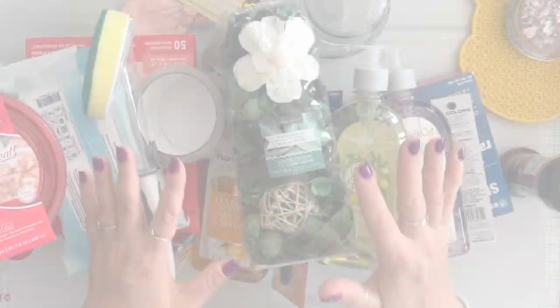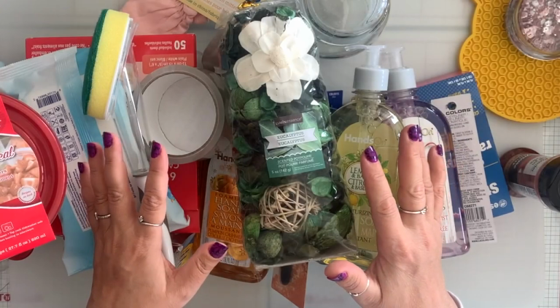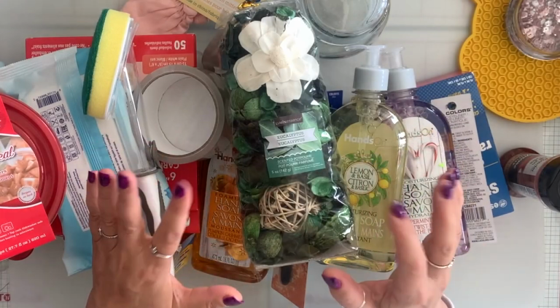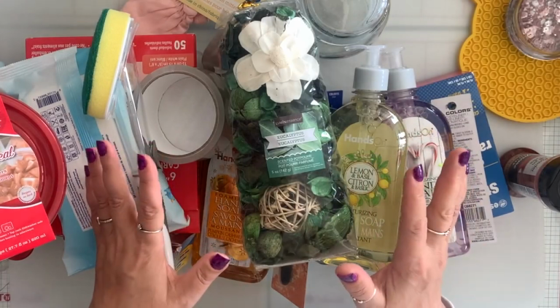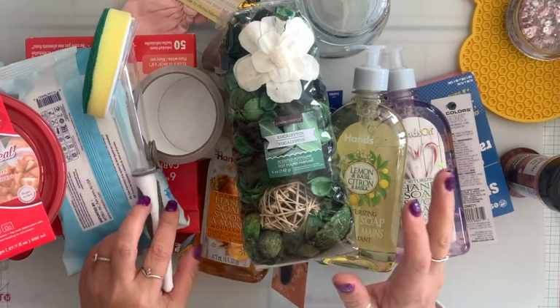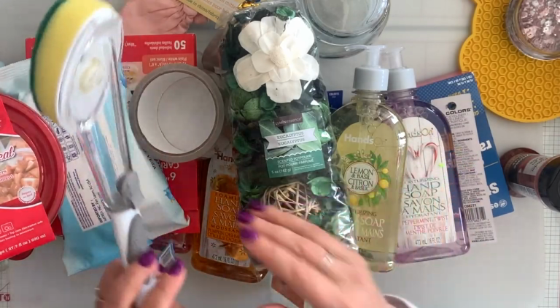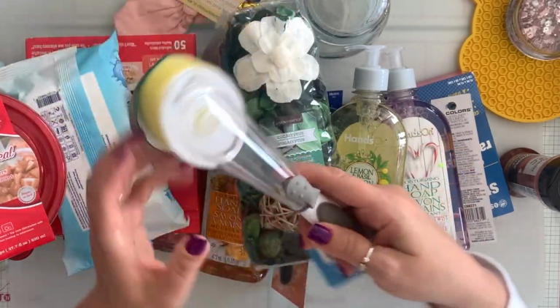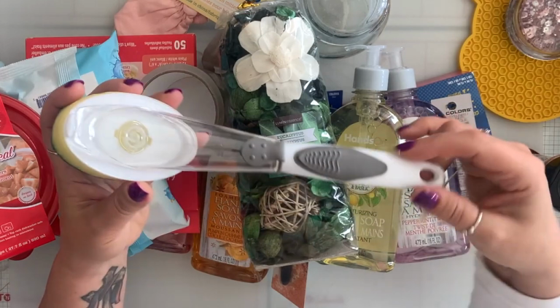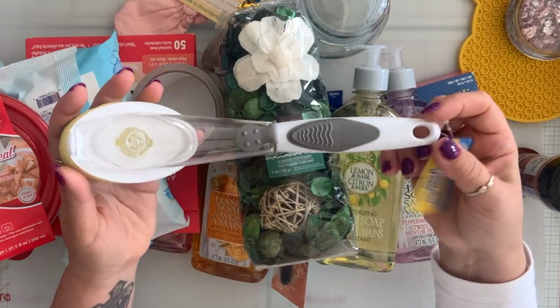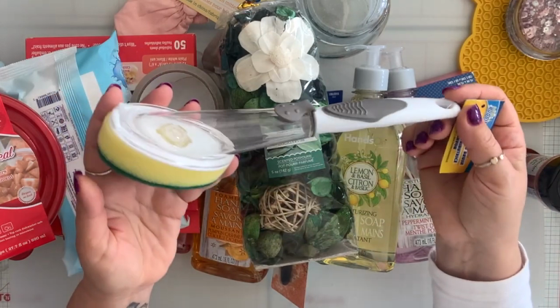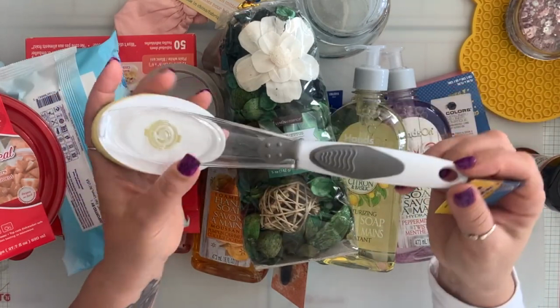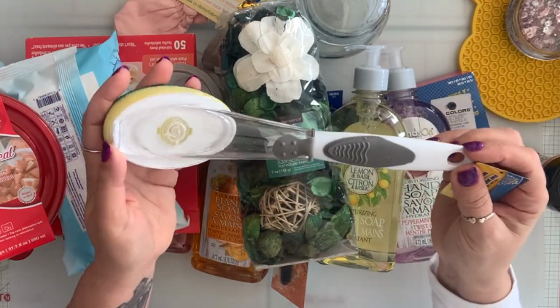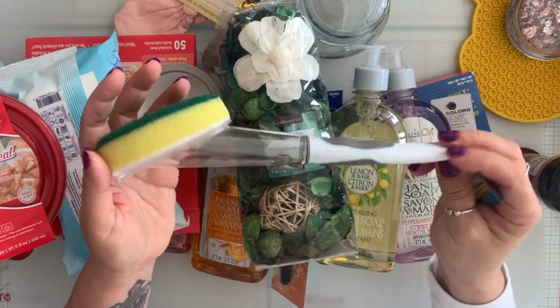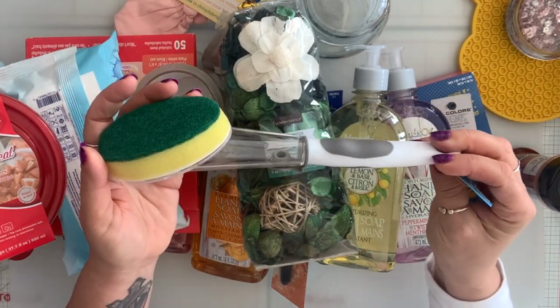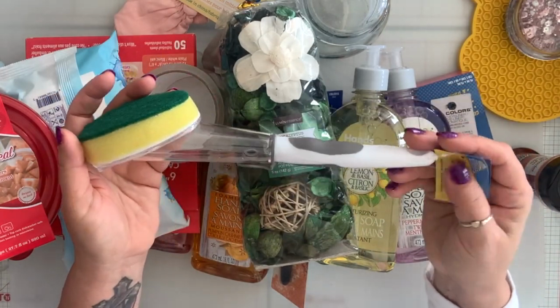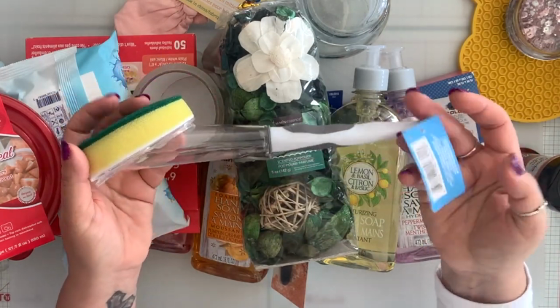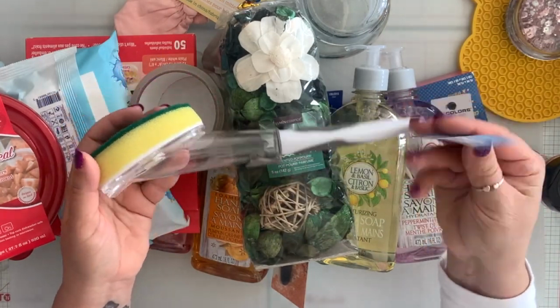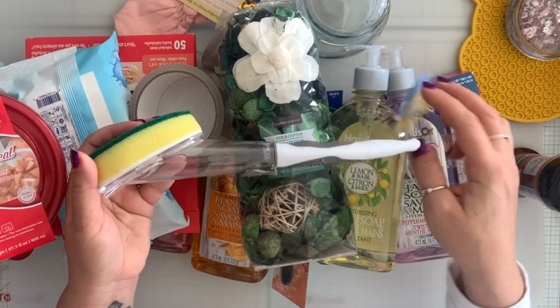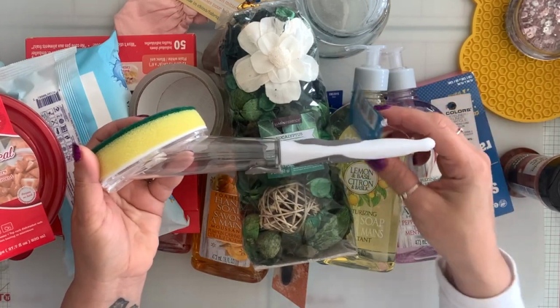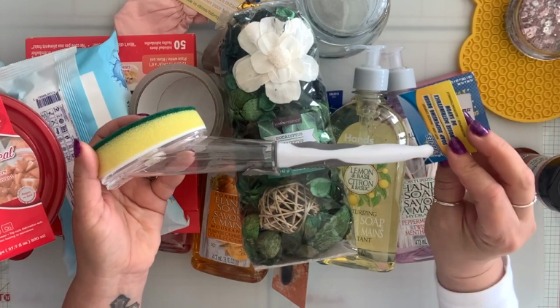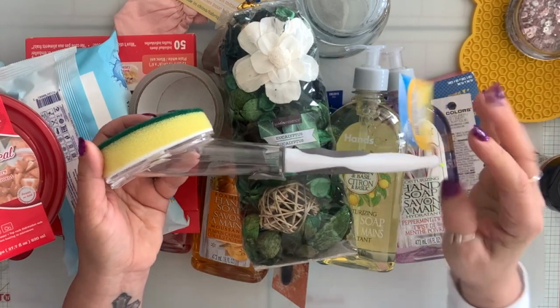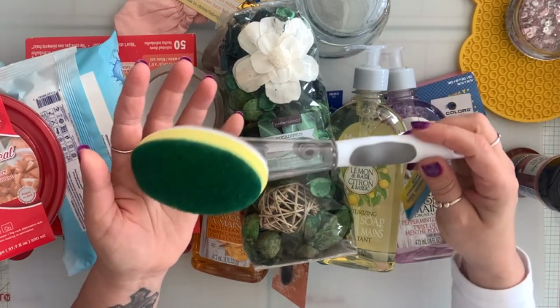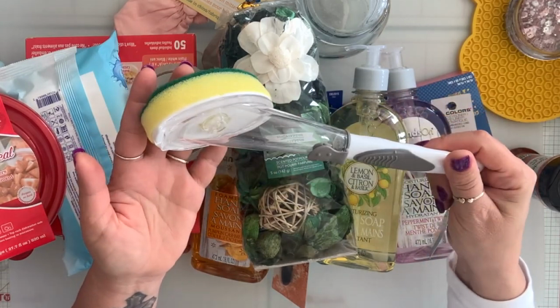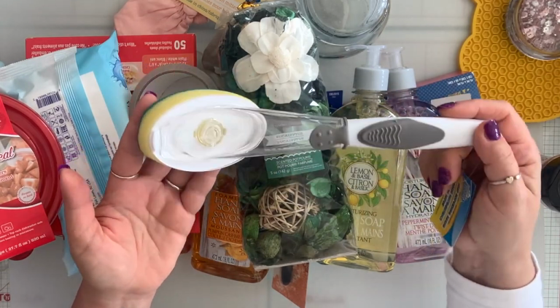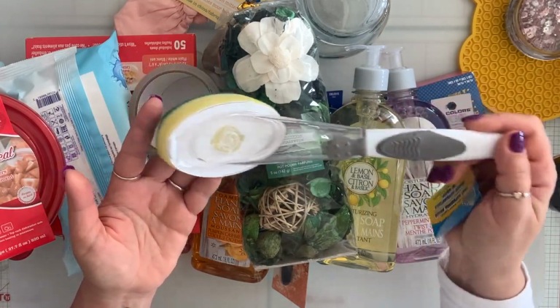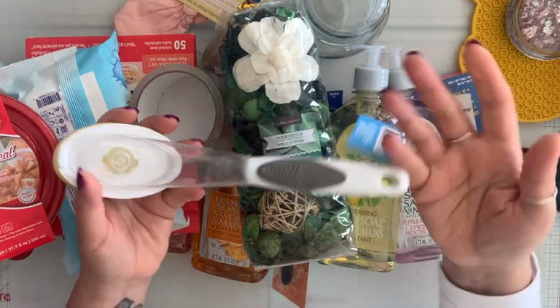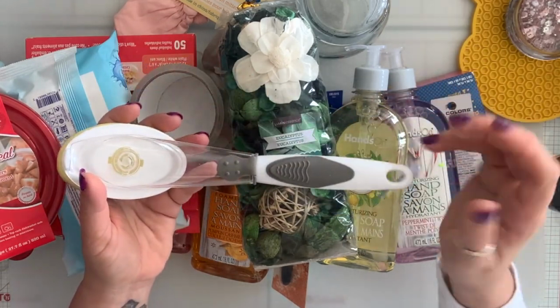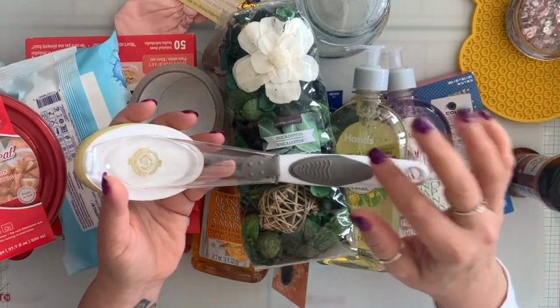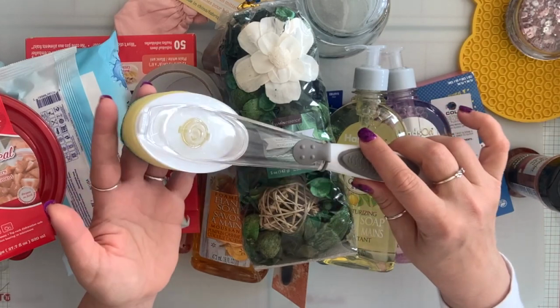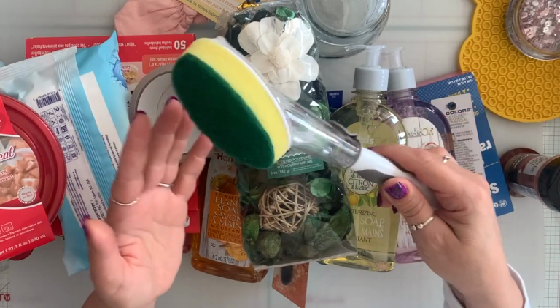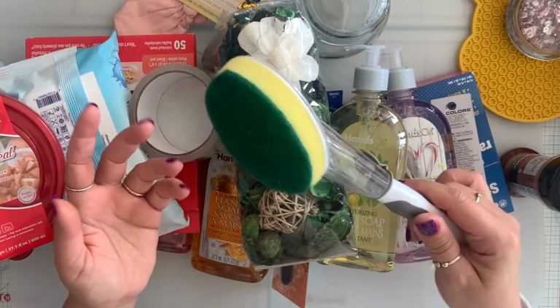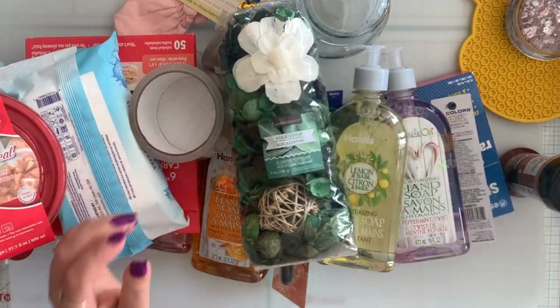I'm going to start with some of the boring stuff. I got myself one of these soap dispensing sponges. I've never used the one from Dollar Tree before so I wanted to give it a try, and with my hands hurting all the time I thought this will help.